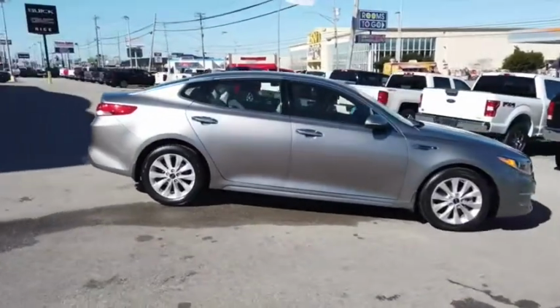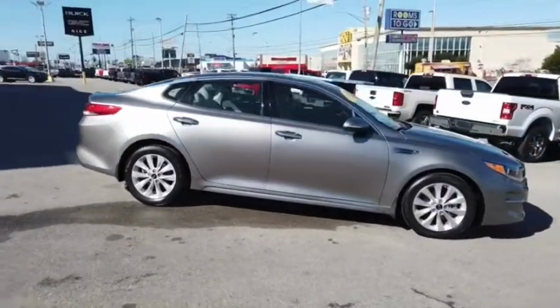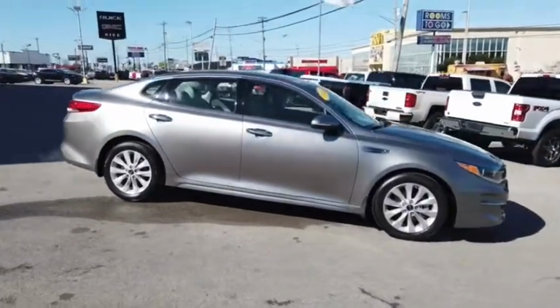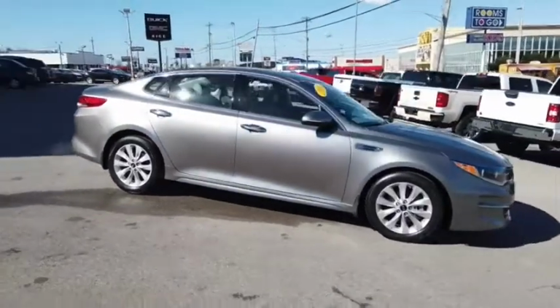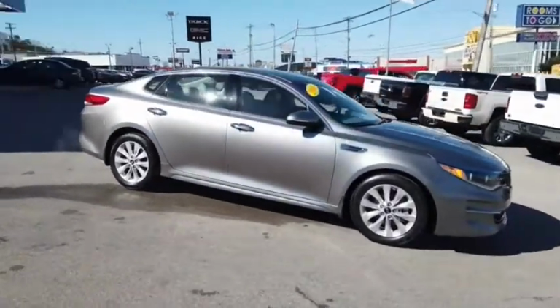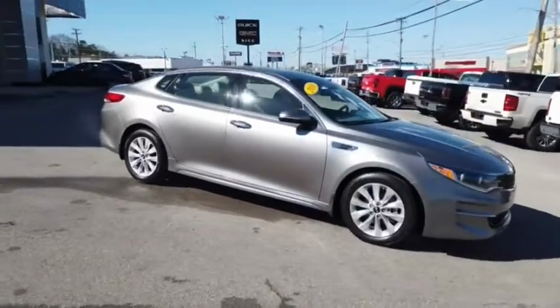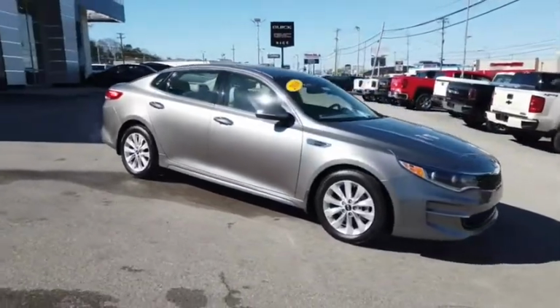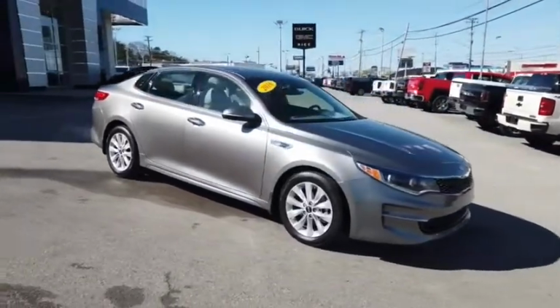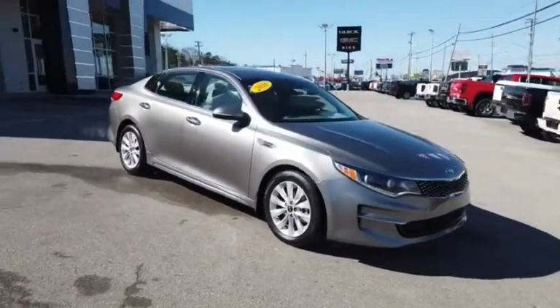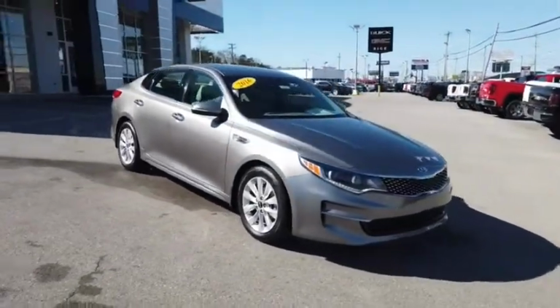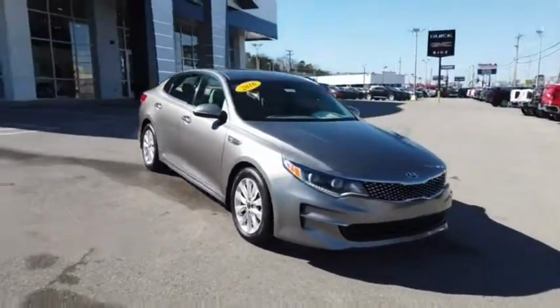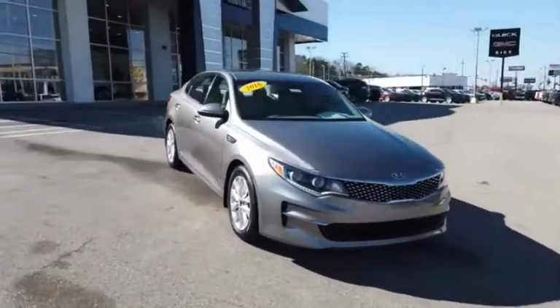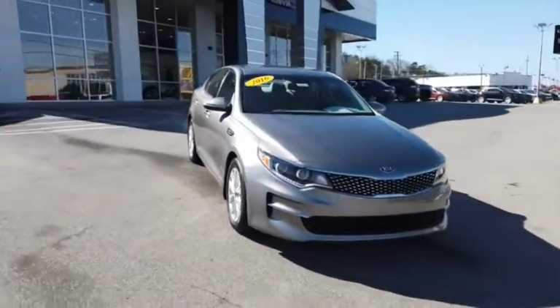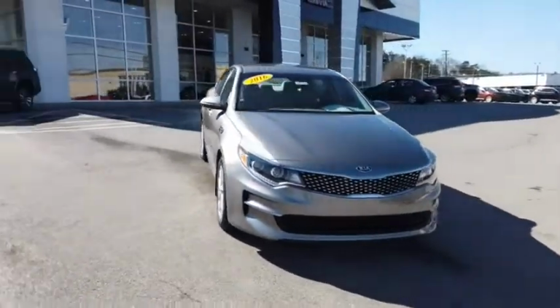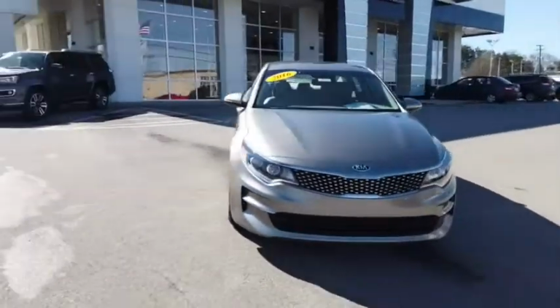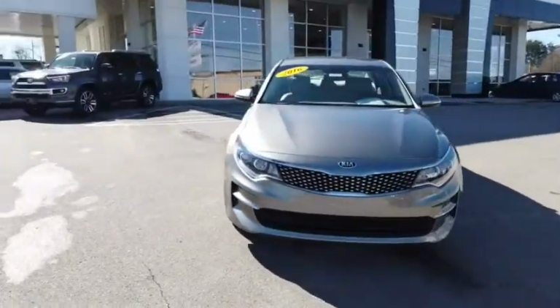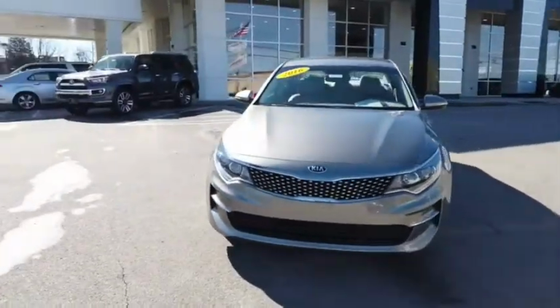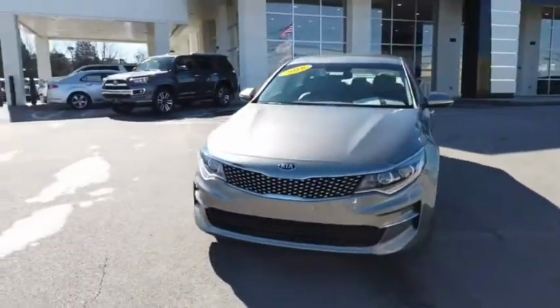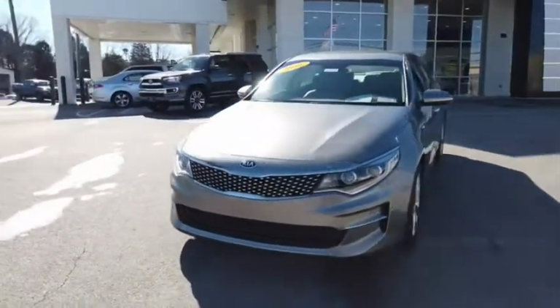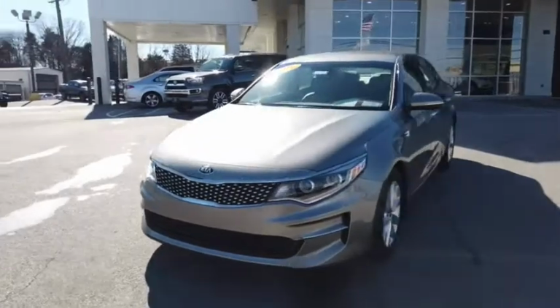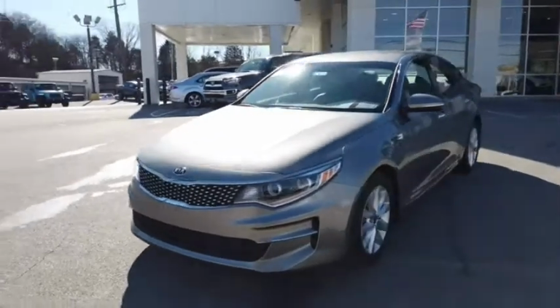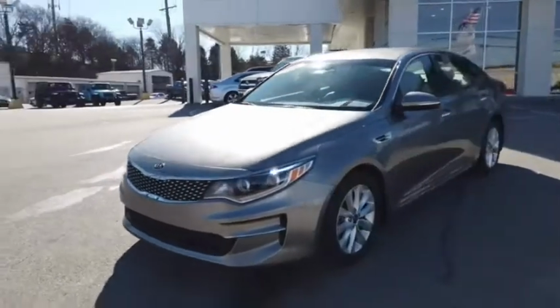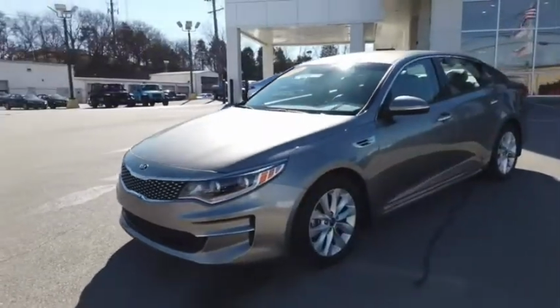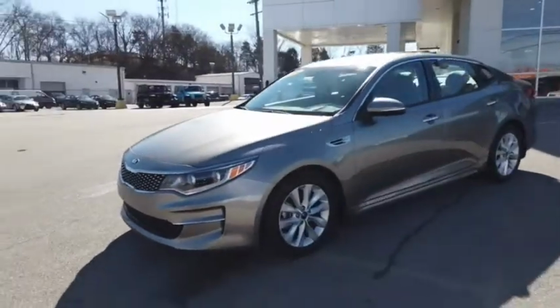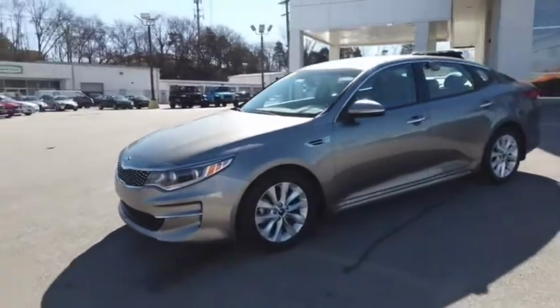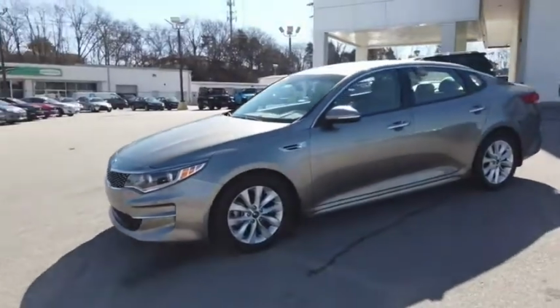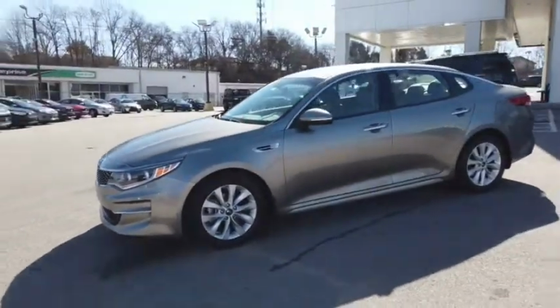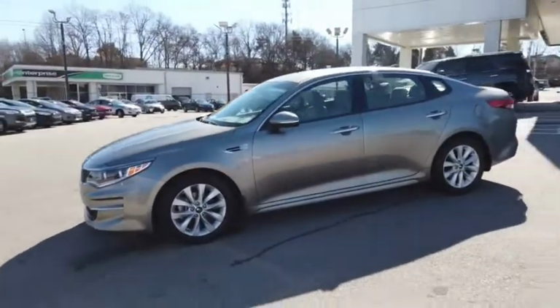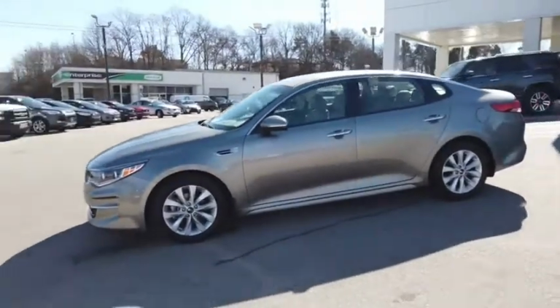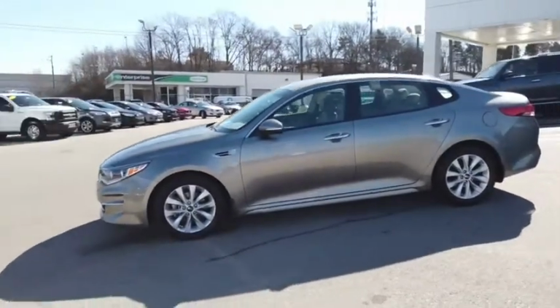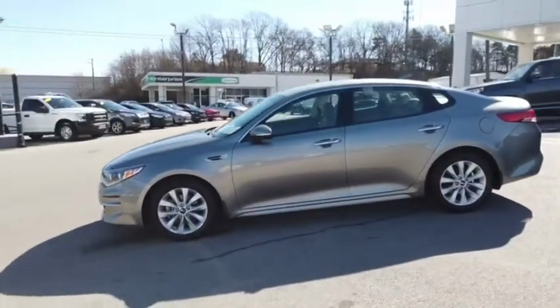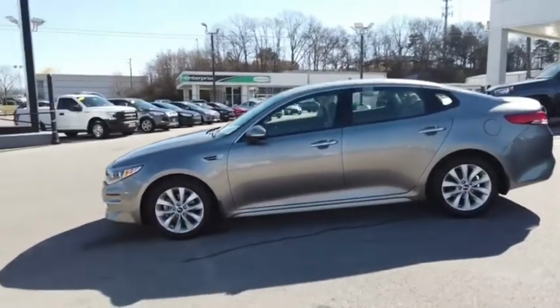Its smooth-flowing lines speak of grace and style and offer a strong hint of European luxury. This vehicle has less than 55,000 miles. Here are some of this vehicle's great options.